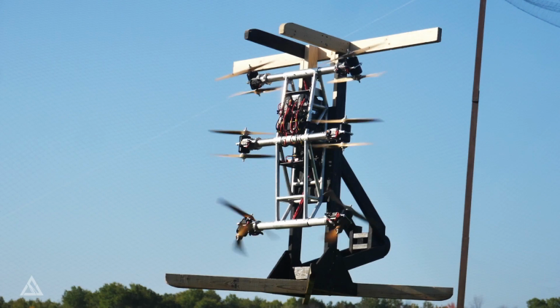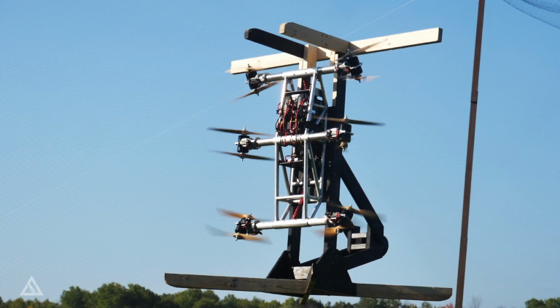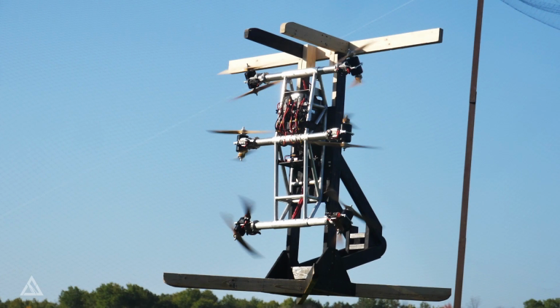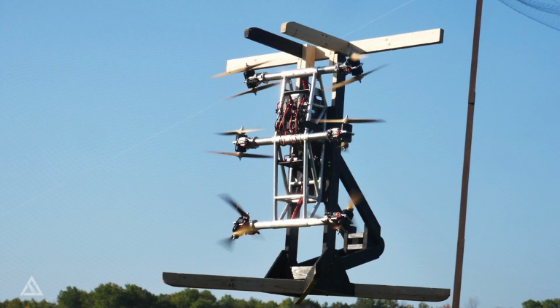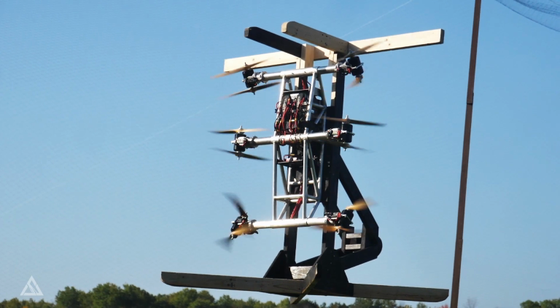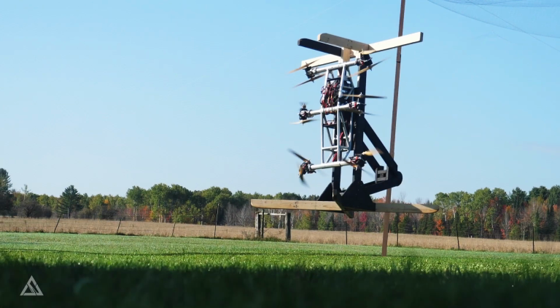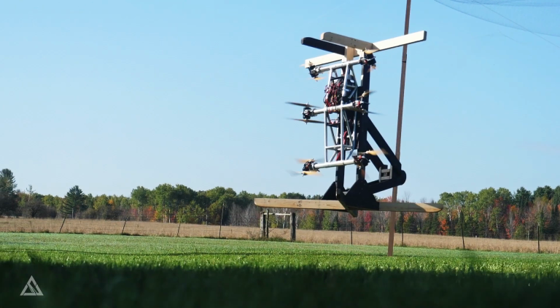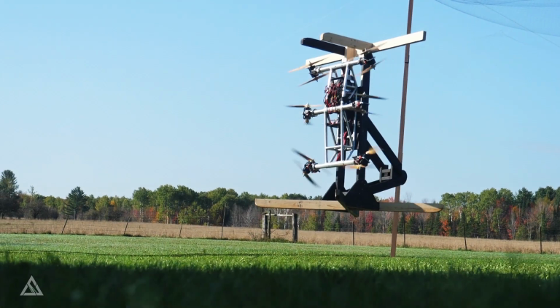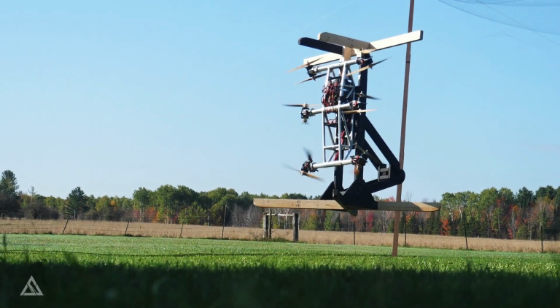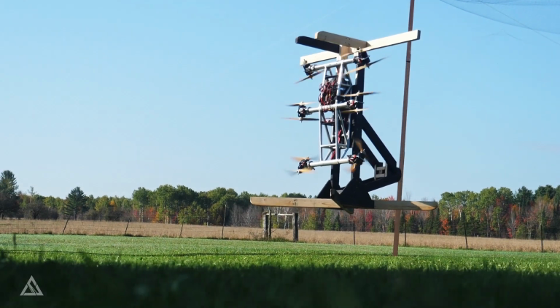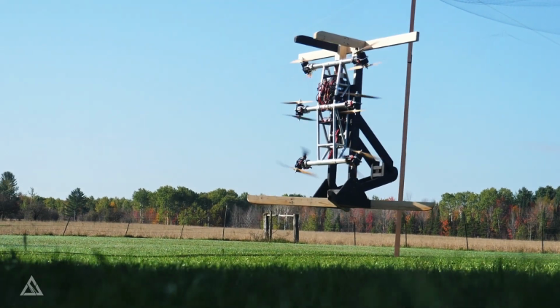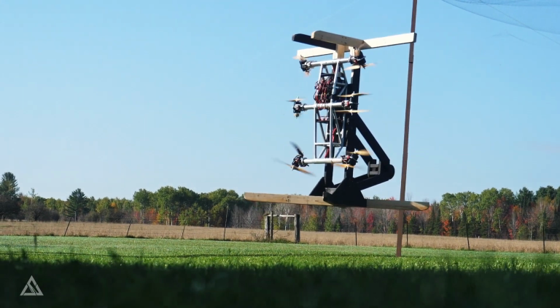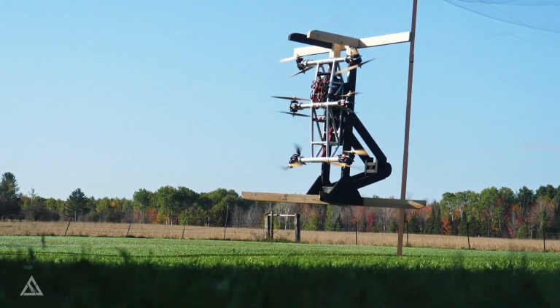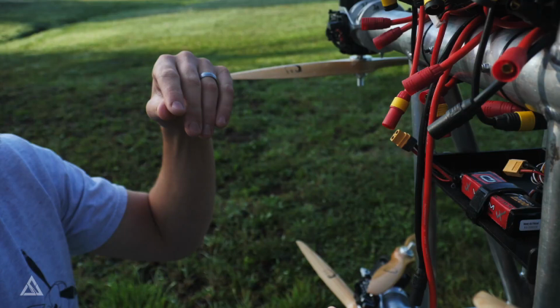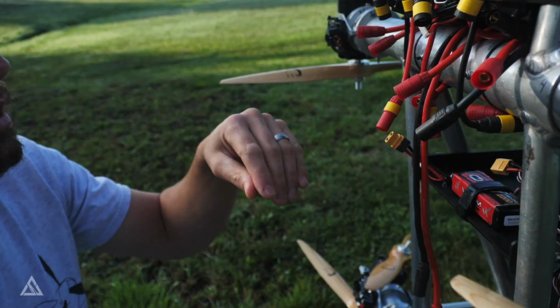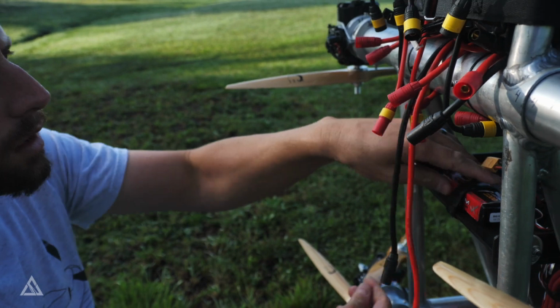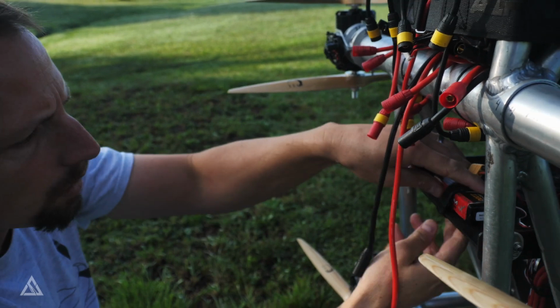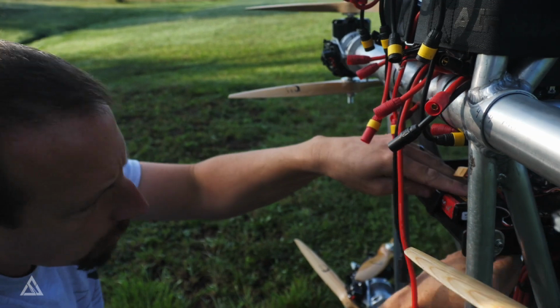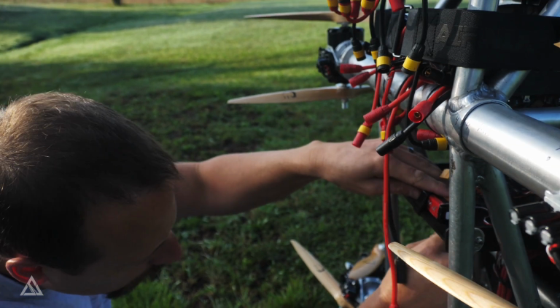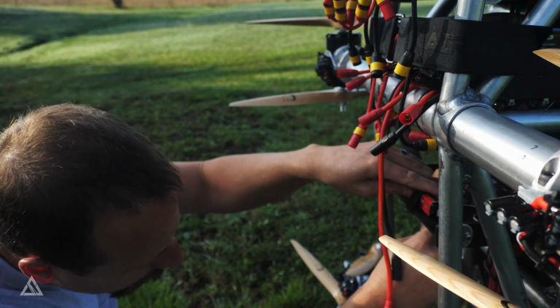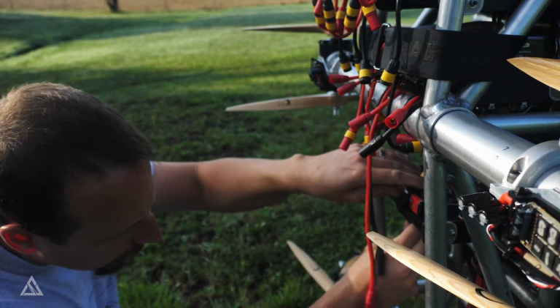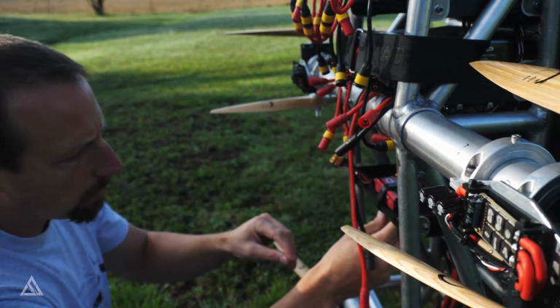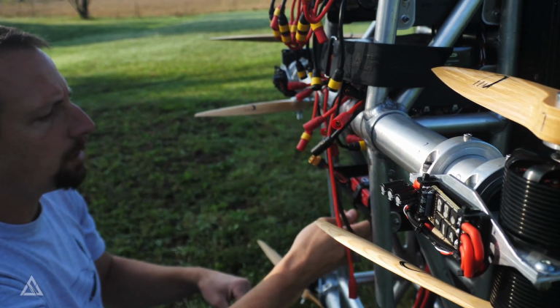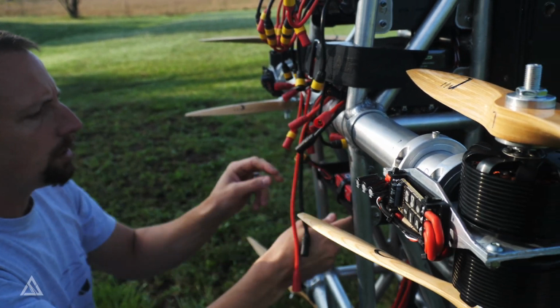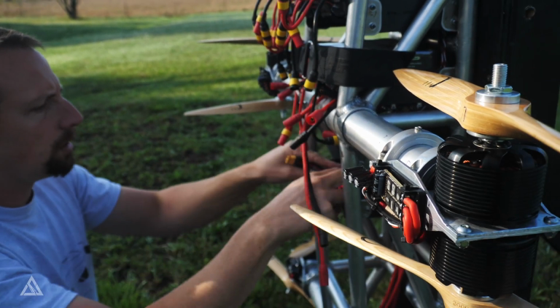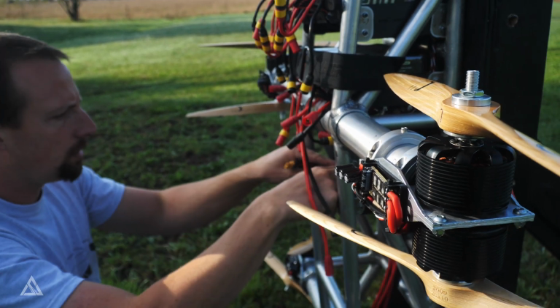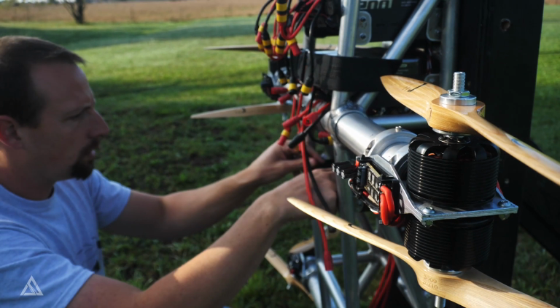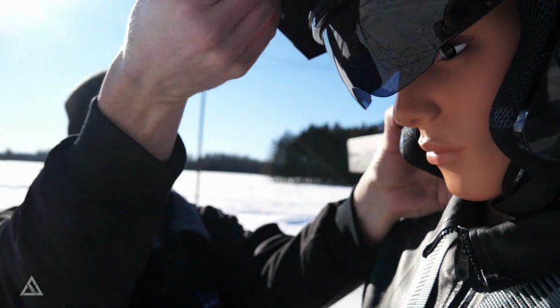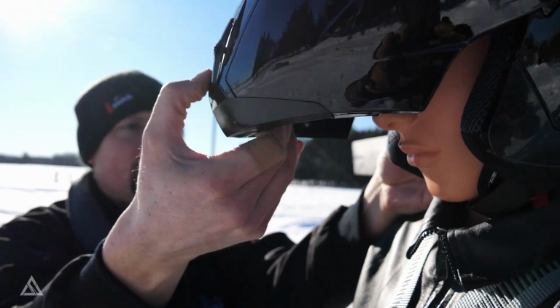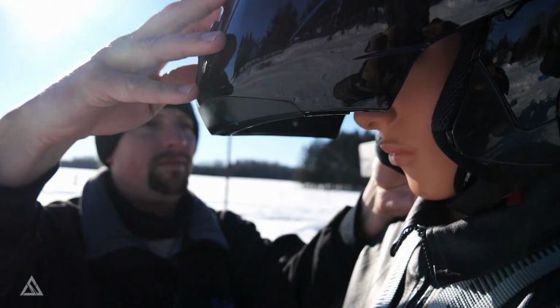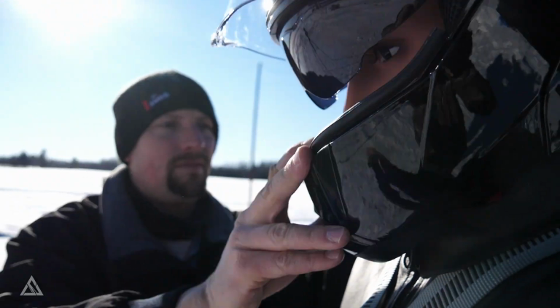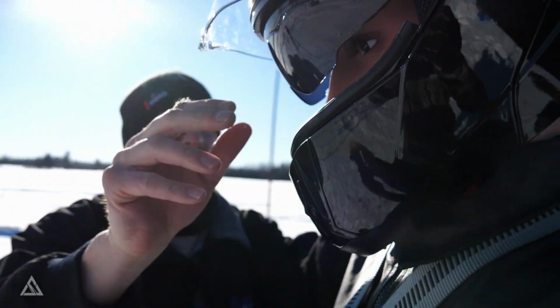We have now spent seven months testing and making adjustments to the Skypack V1. Each flight, with its successes and failures, helped us to improve the prototype and take yet another step forward.